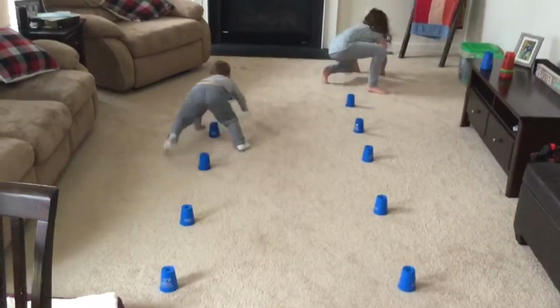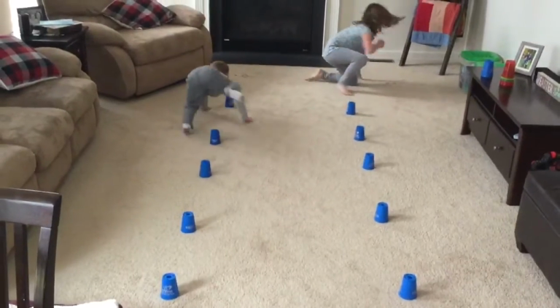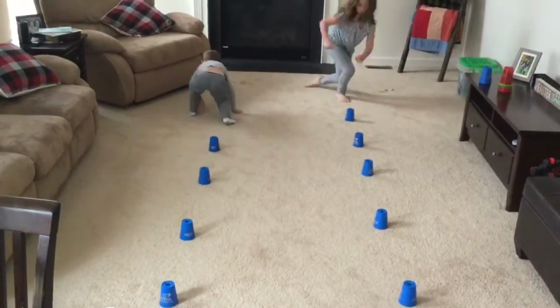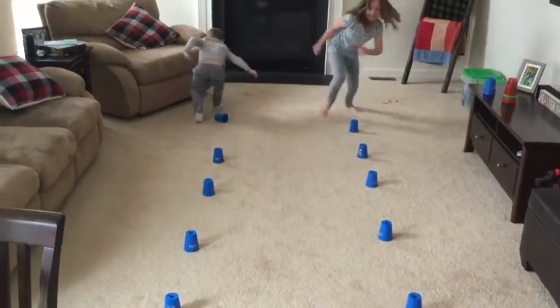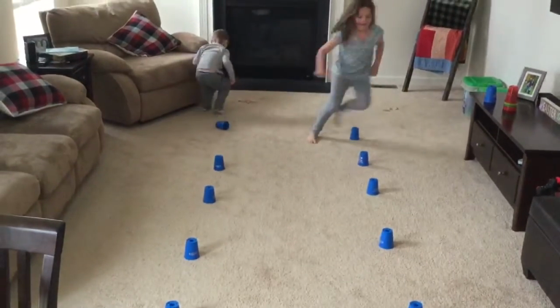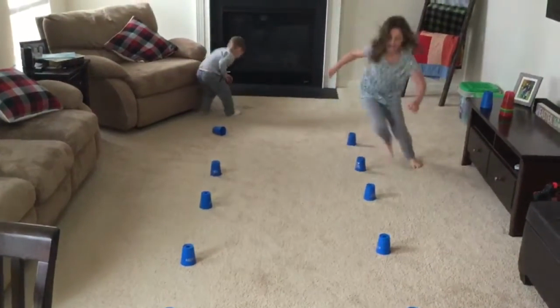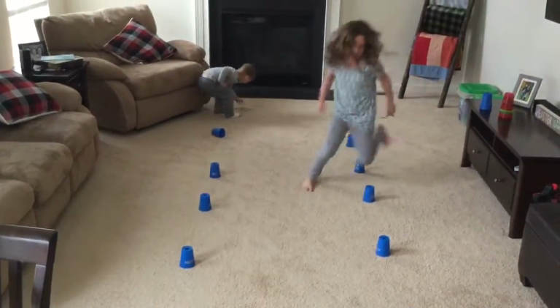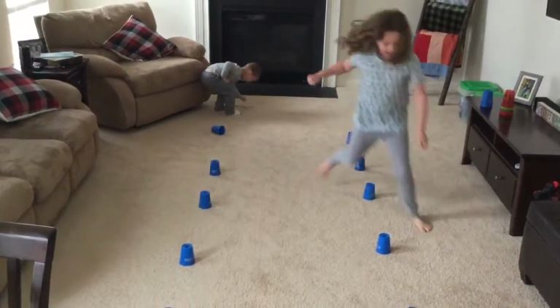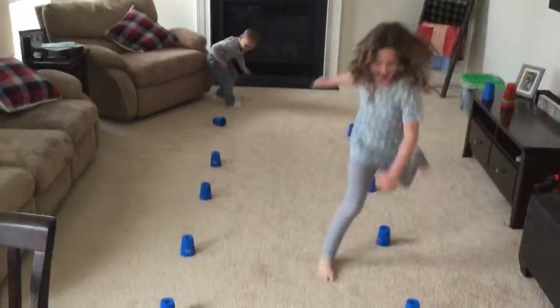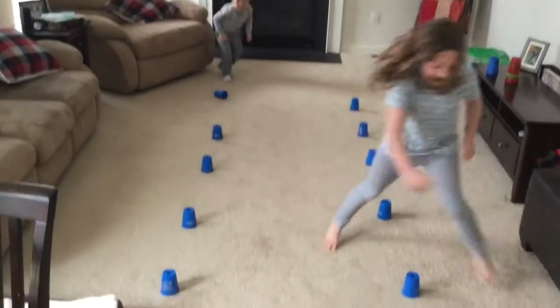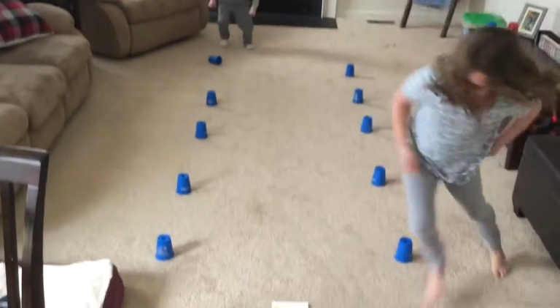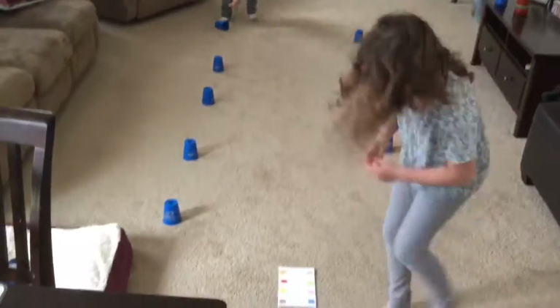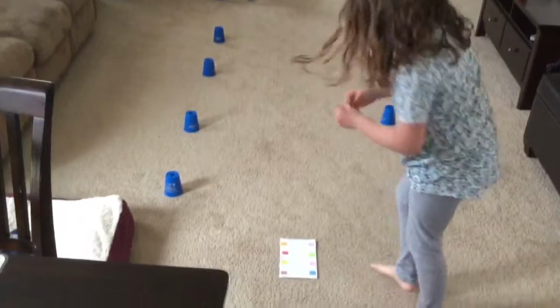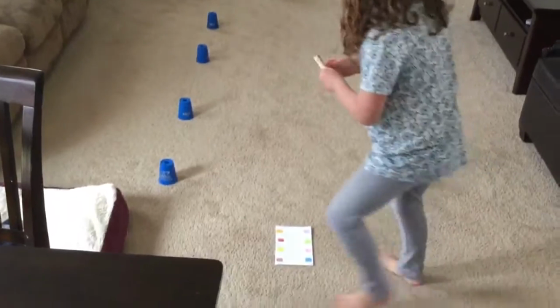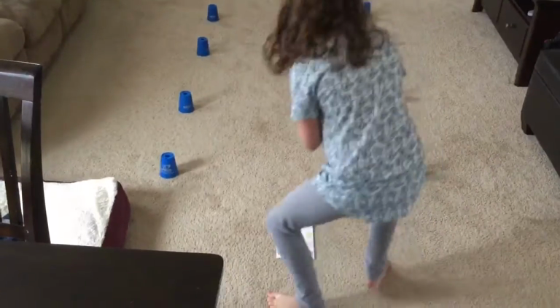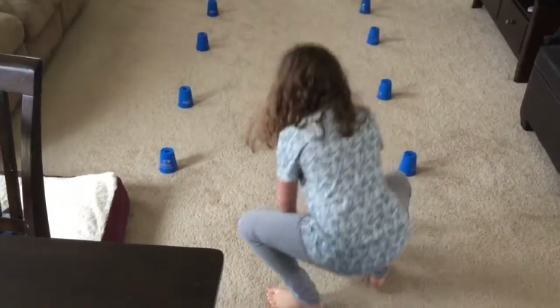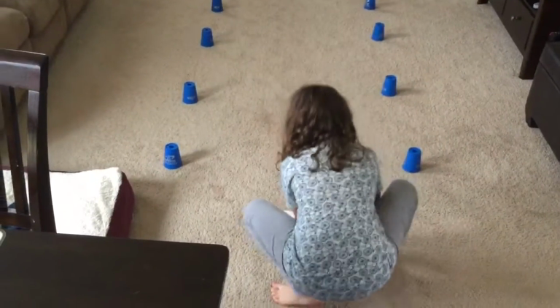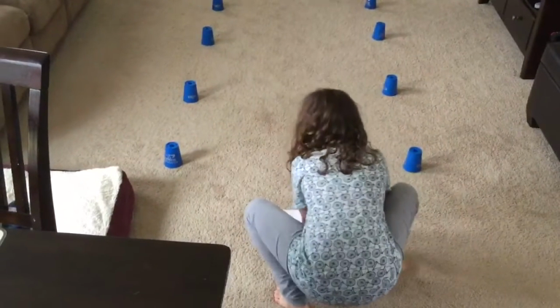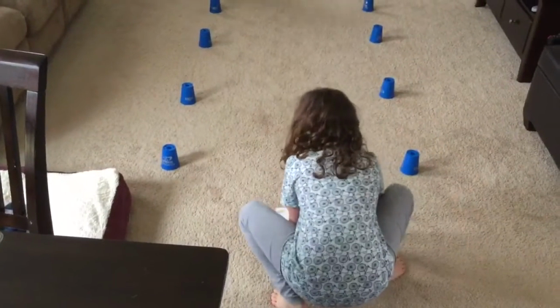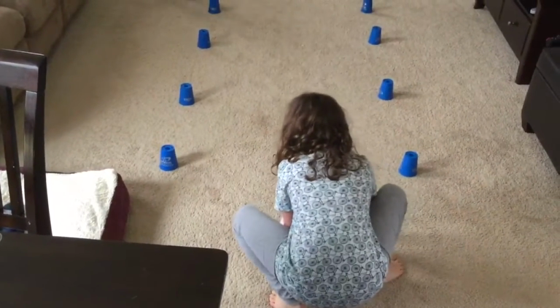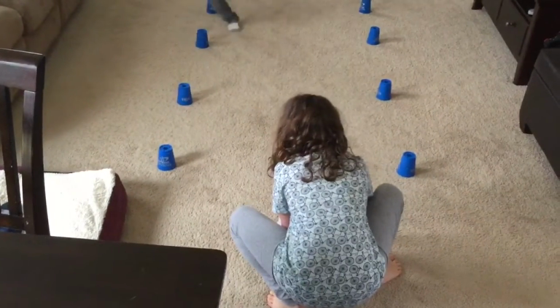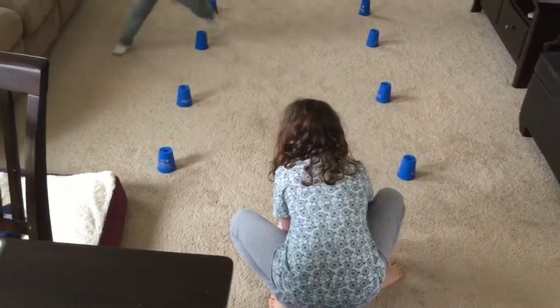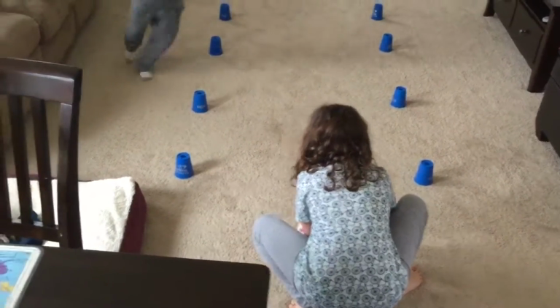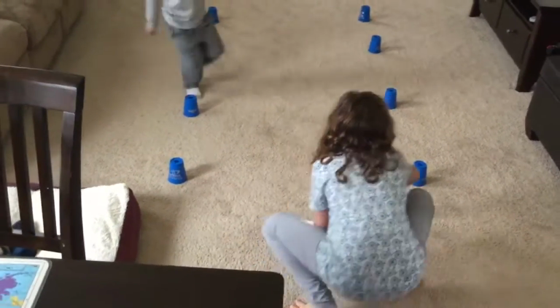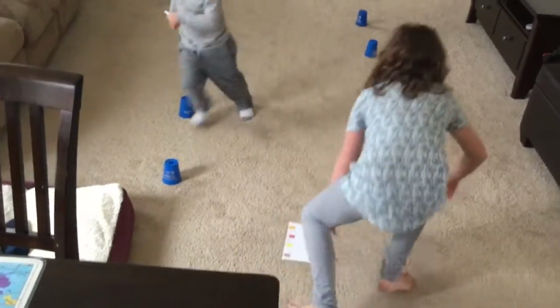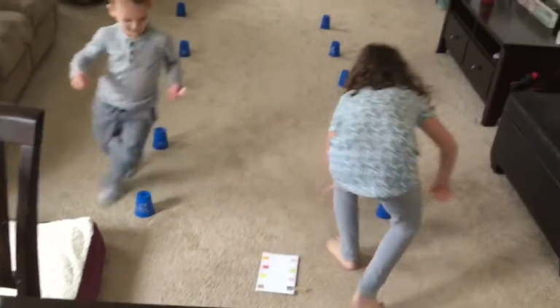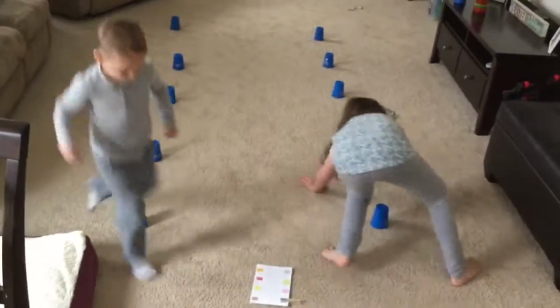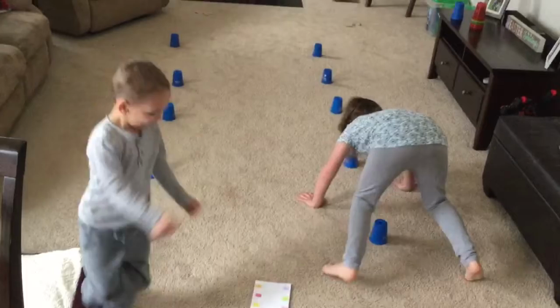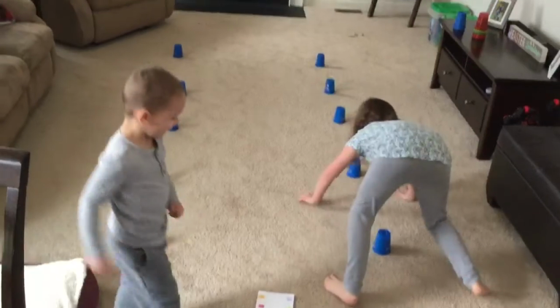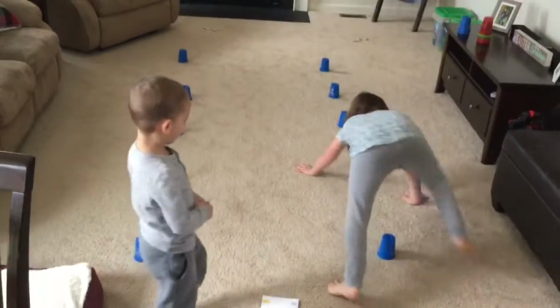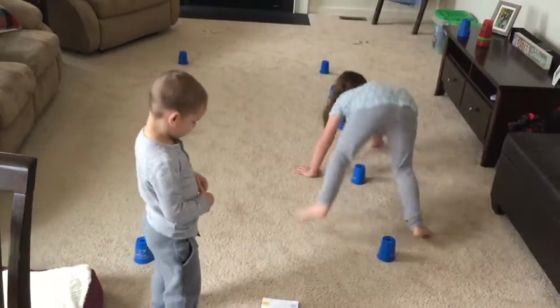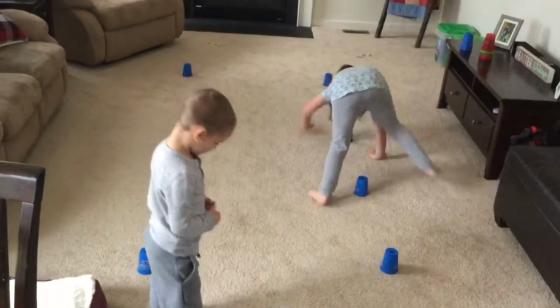All right guys, today we made an obstacle course. I put cups out. Savannah's putting the colored clothespin on. Oh, you're fine. So she's going to bear walk over the cups.